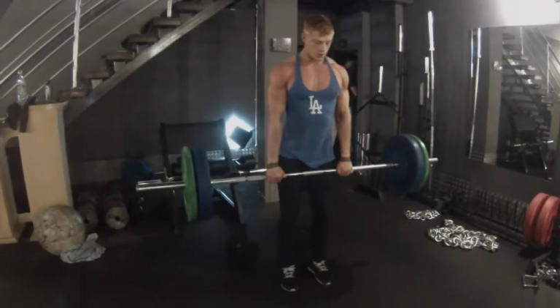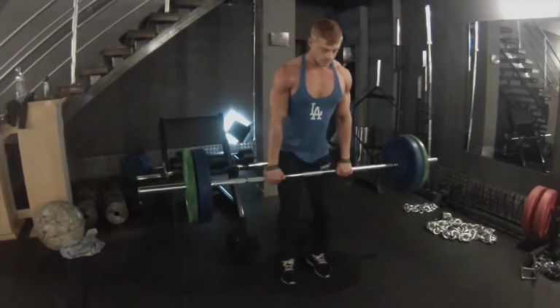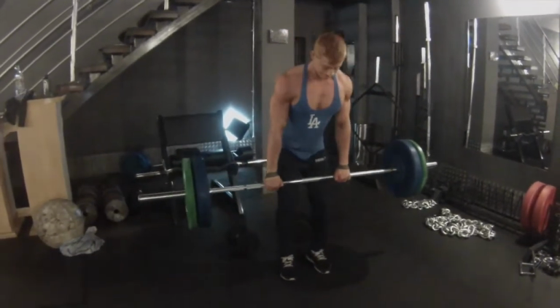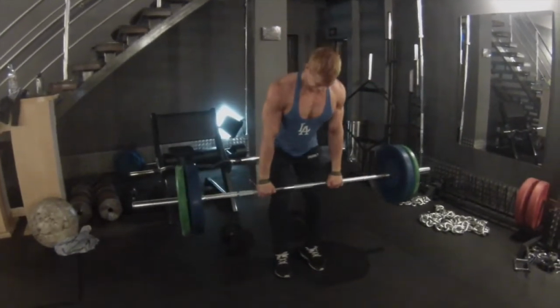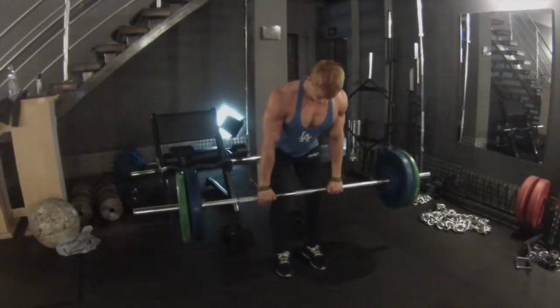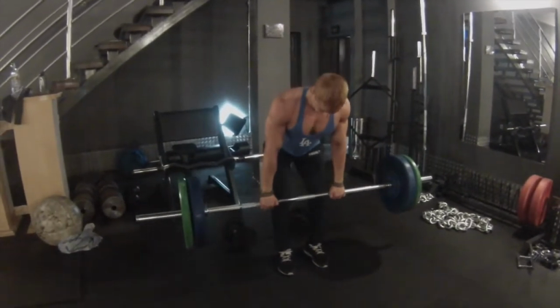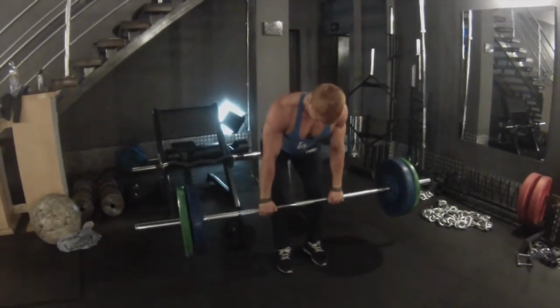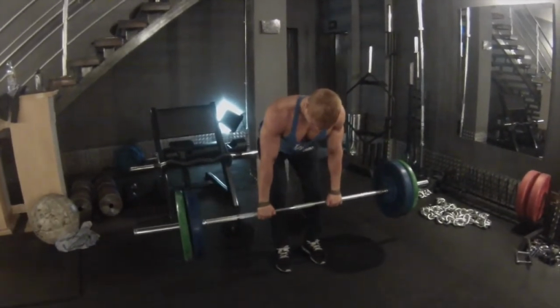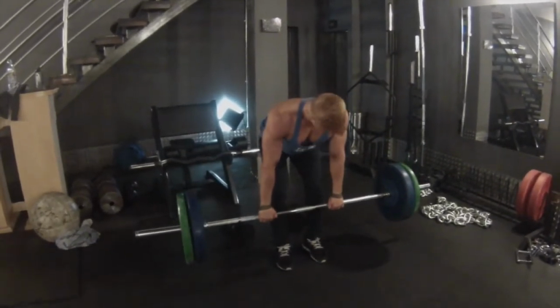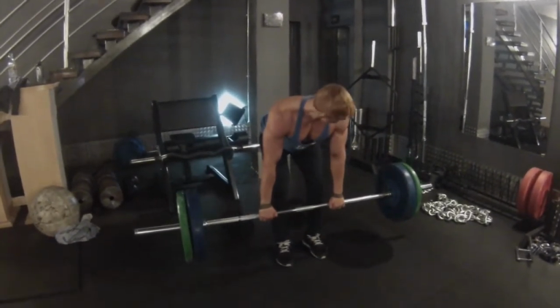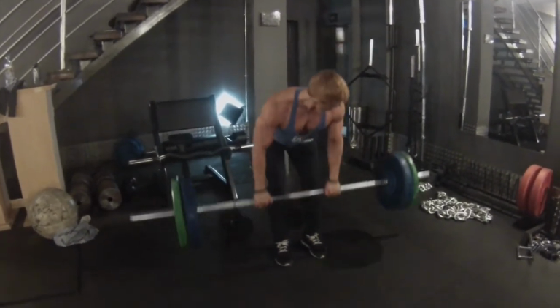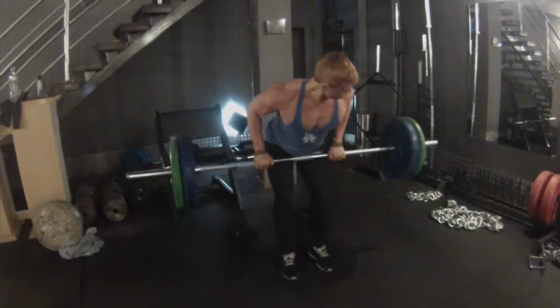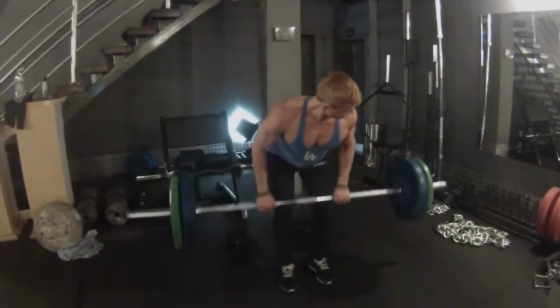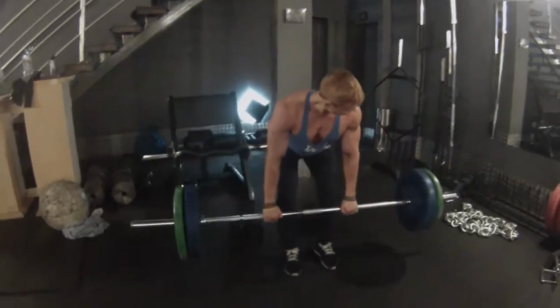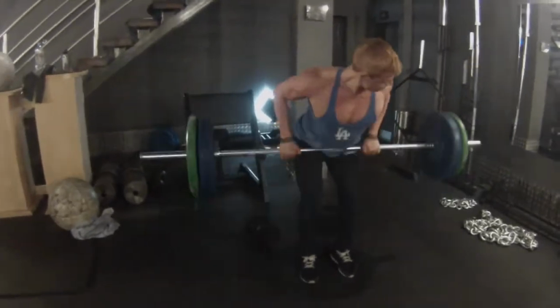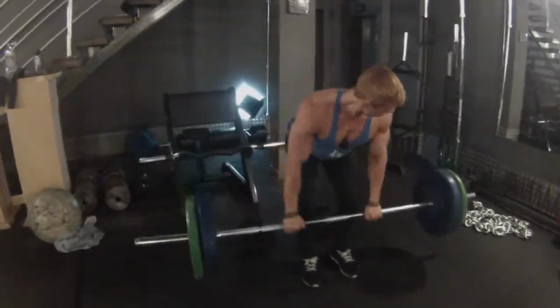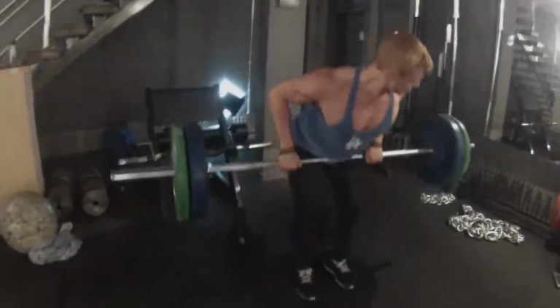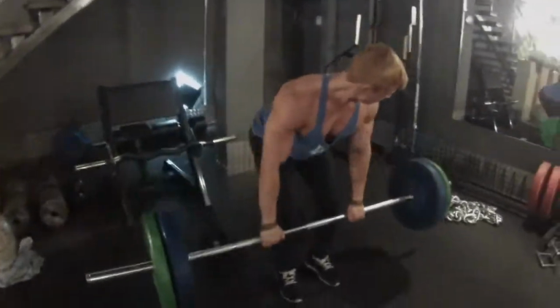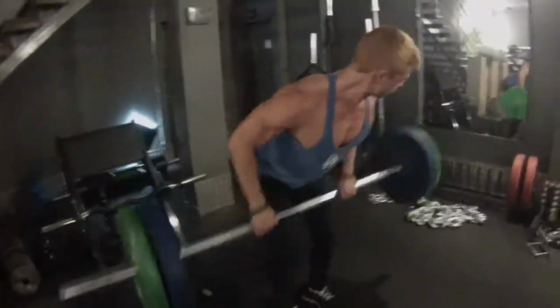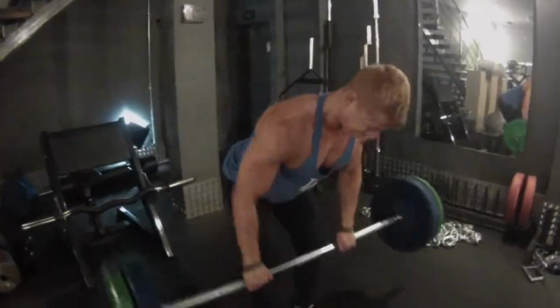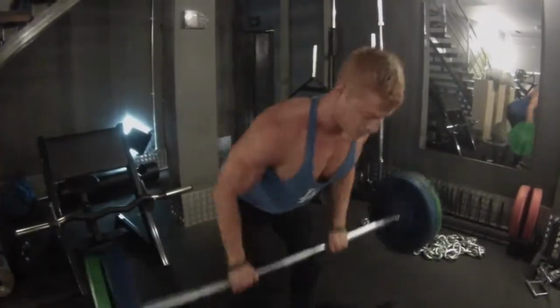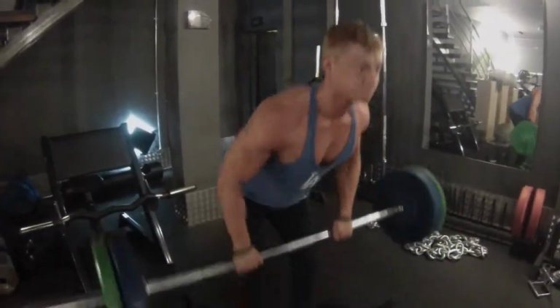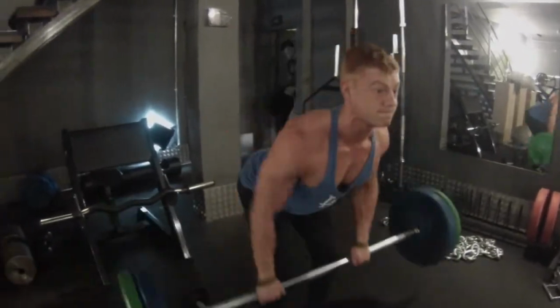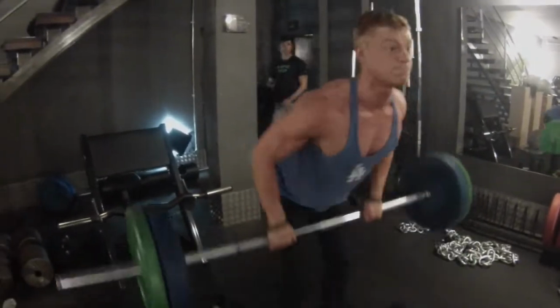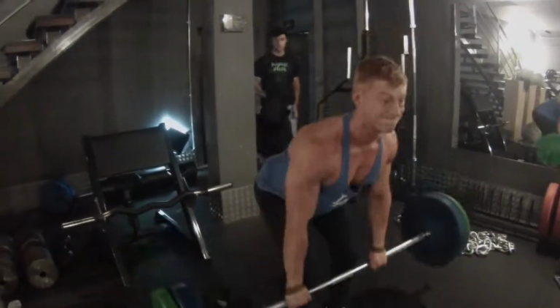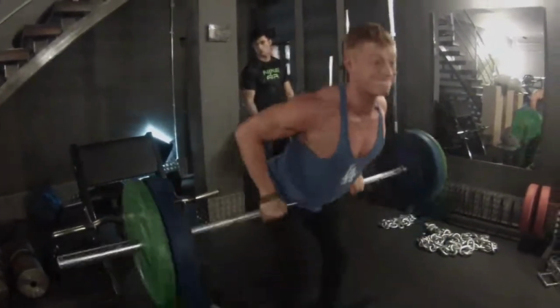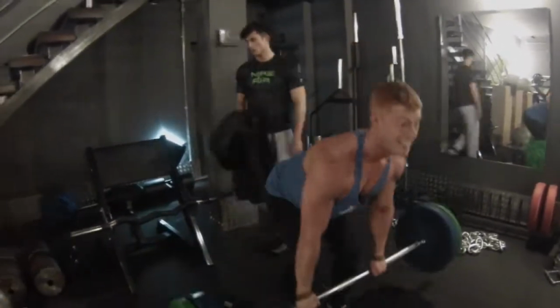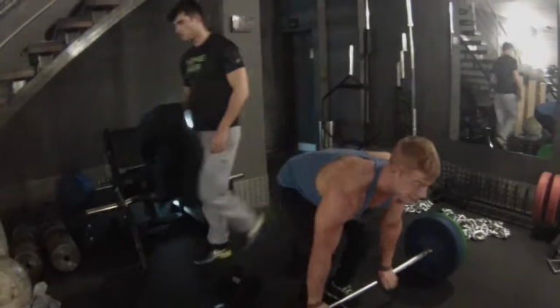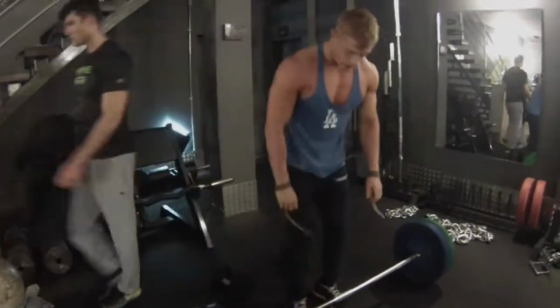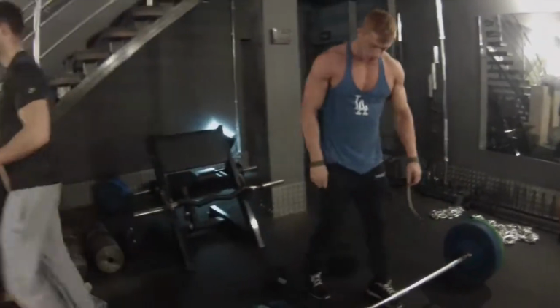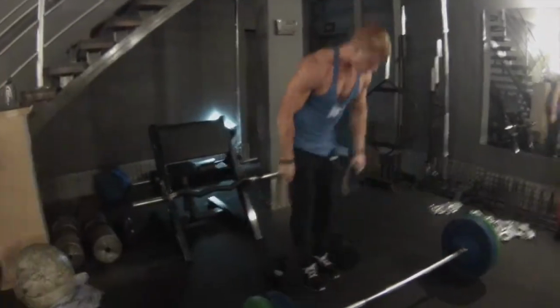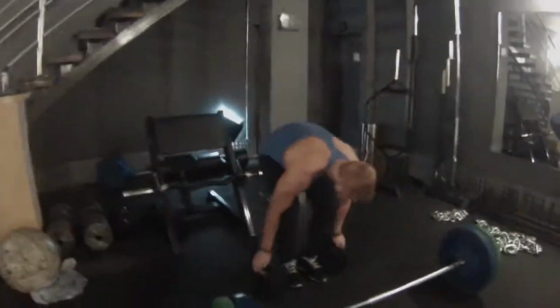Next exercise: bent-over rows. As you see, I like to get as low as I can without nearly breaking my elbows and lower back. Nice big squeeze. Four sets of eight again.